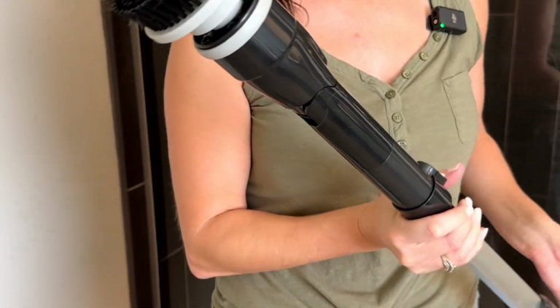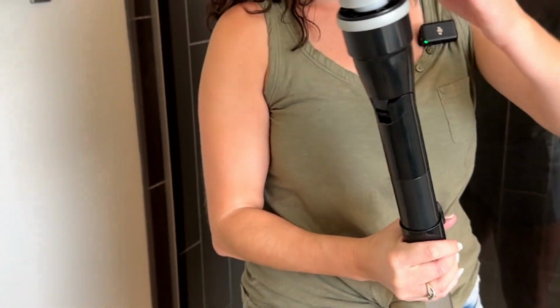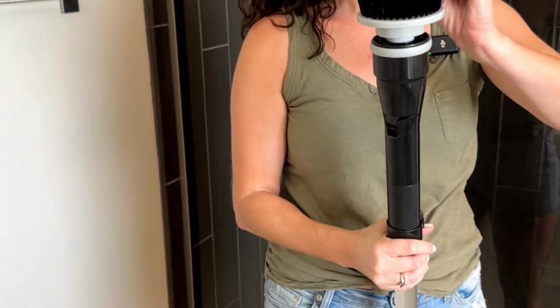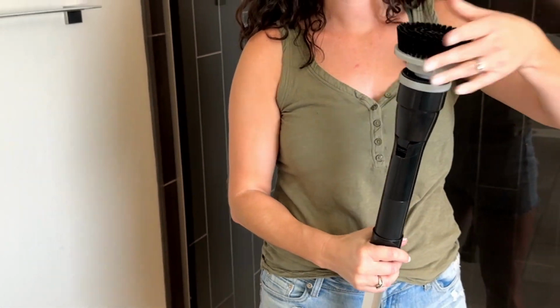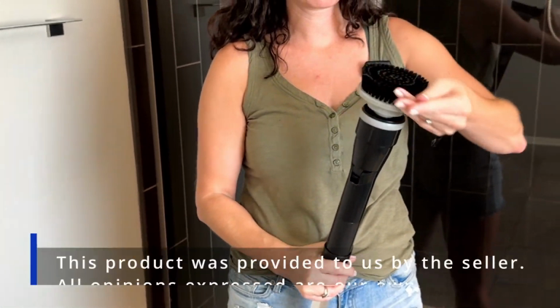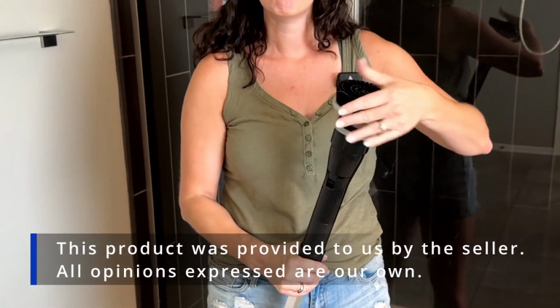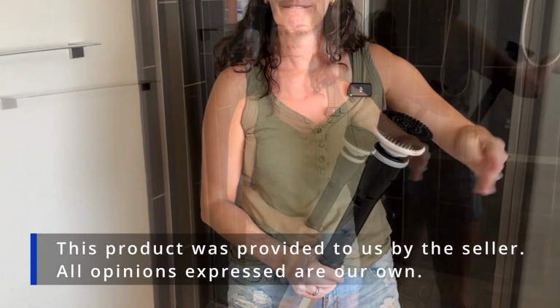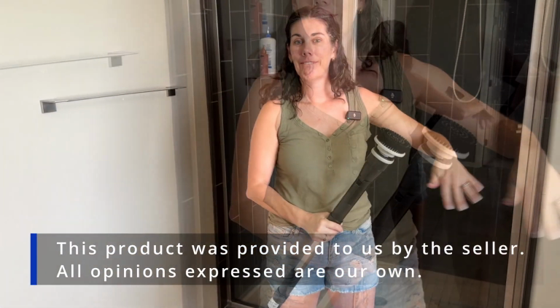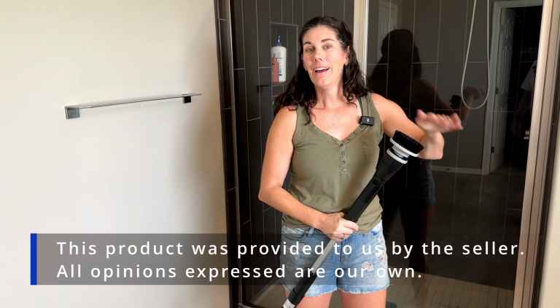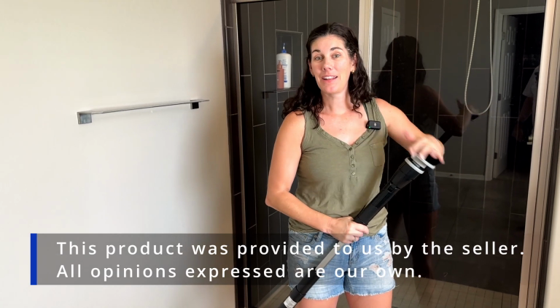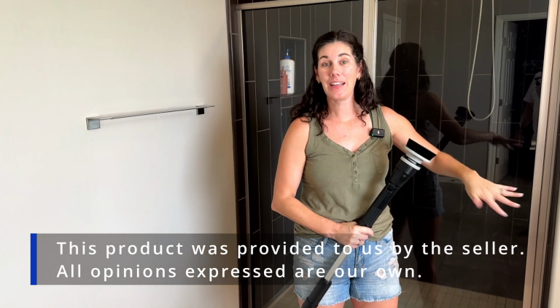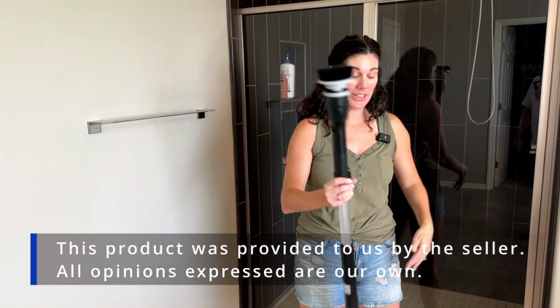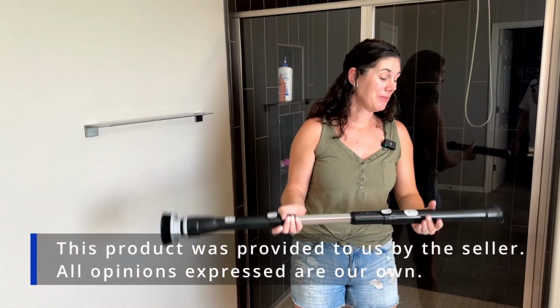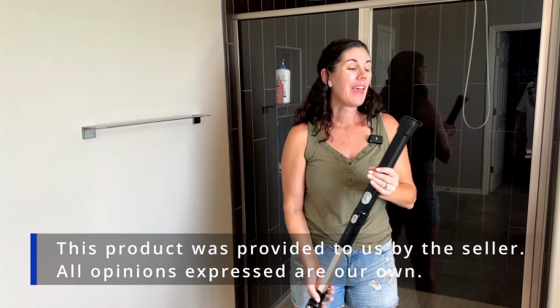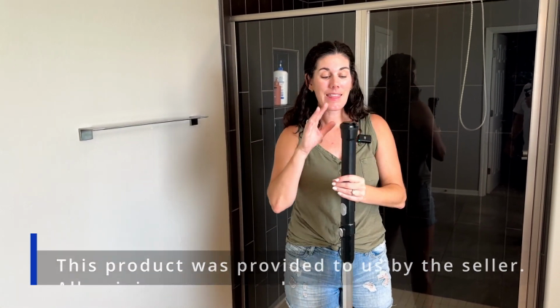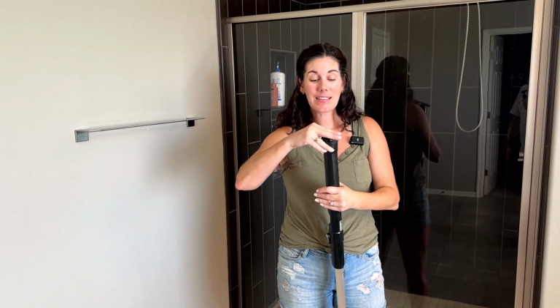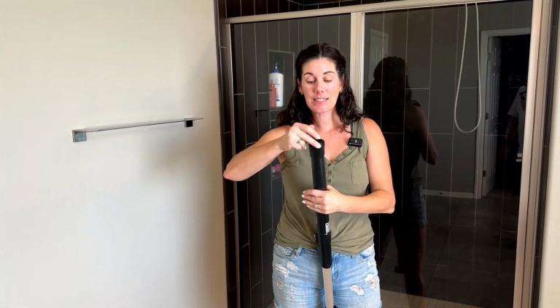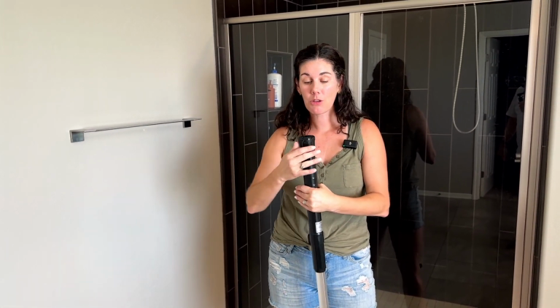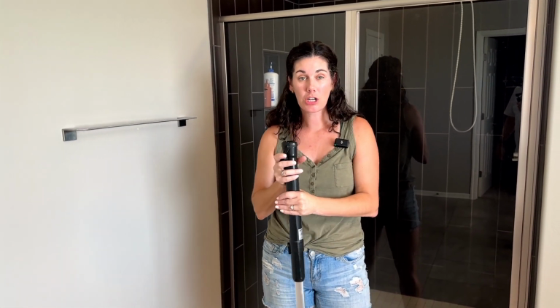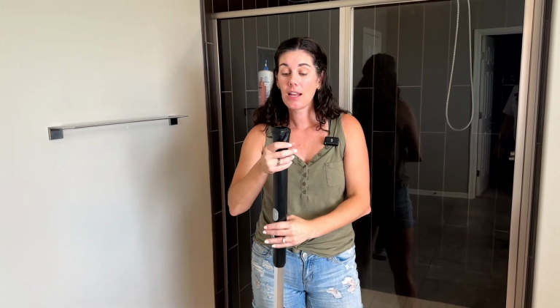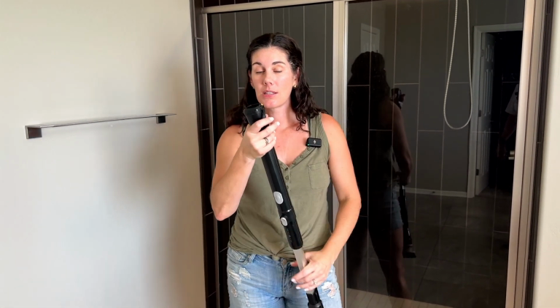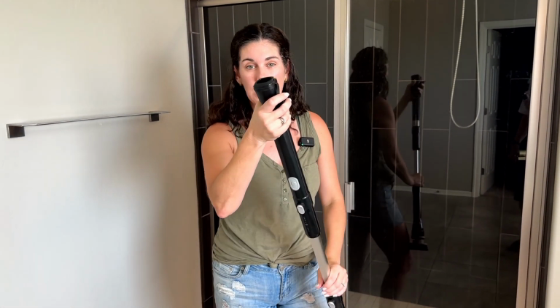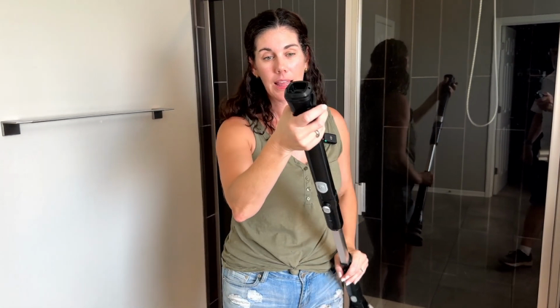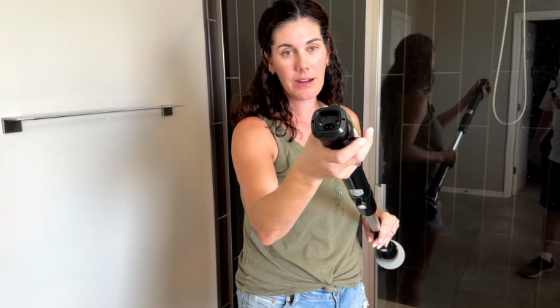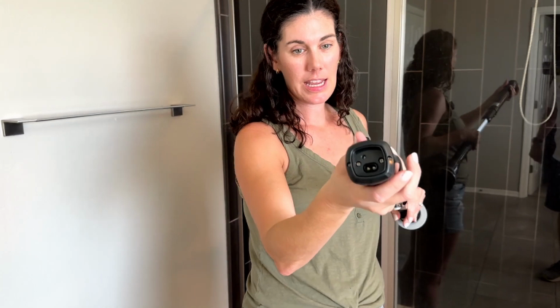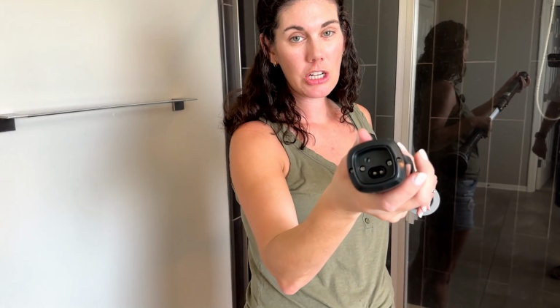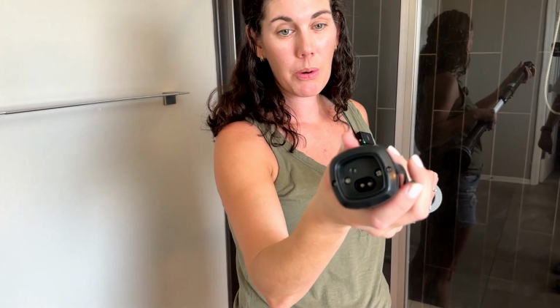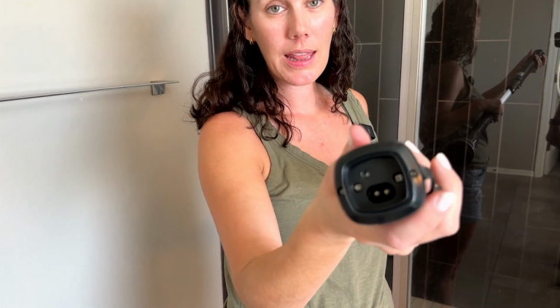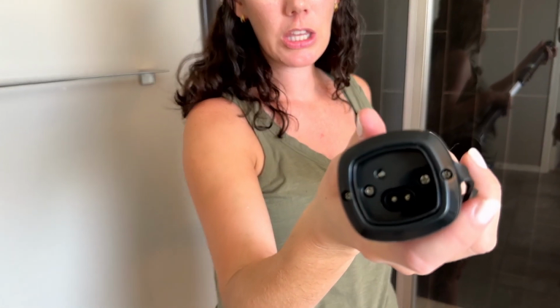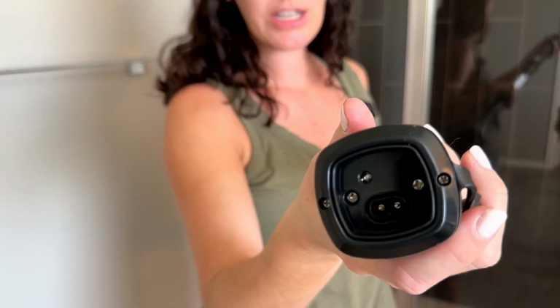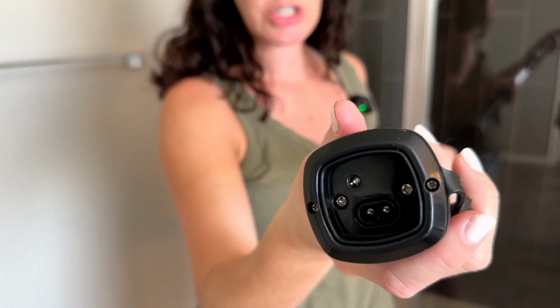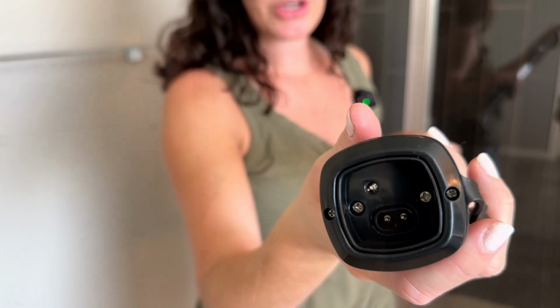Look, I already have dog fur on here. Got a little cleaning to do. And then on this end is how you charge it. You can see that there is a charging port and they include a charger for you.